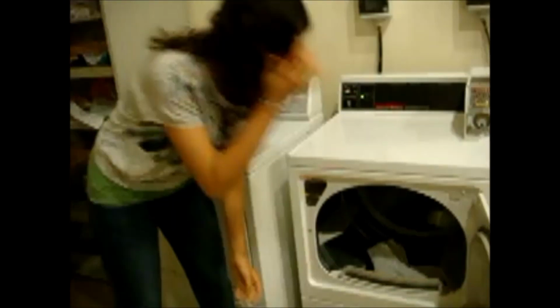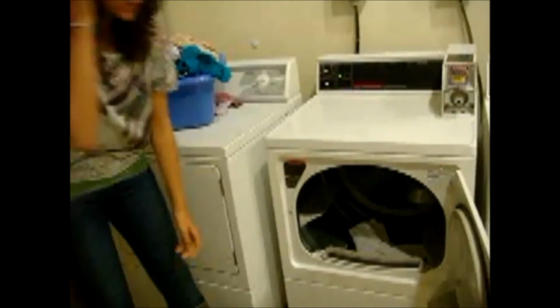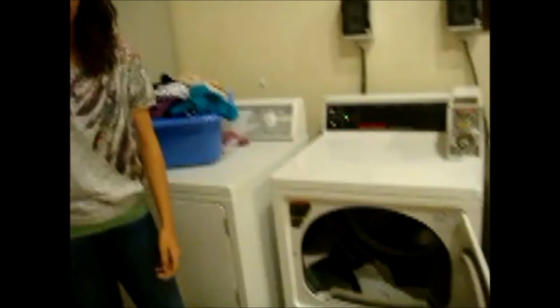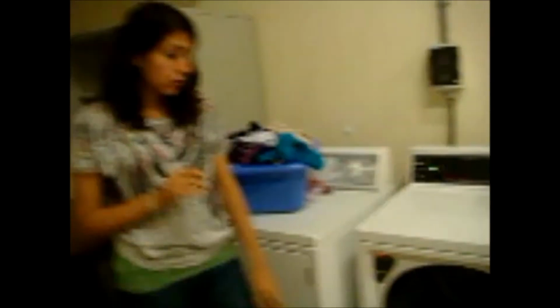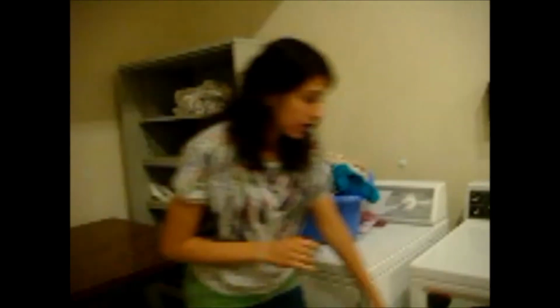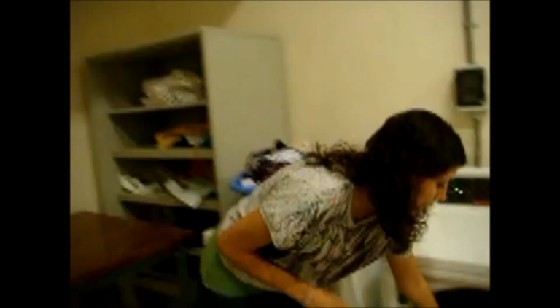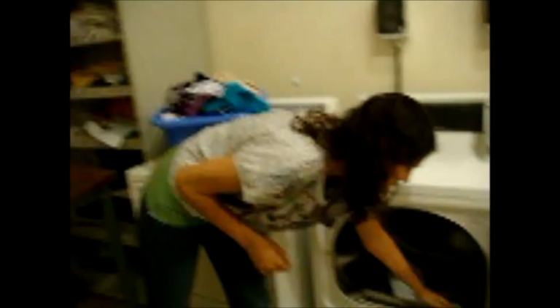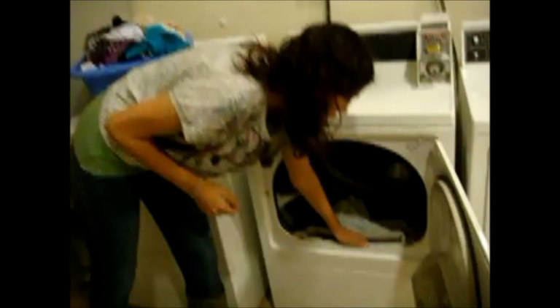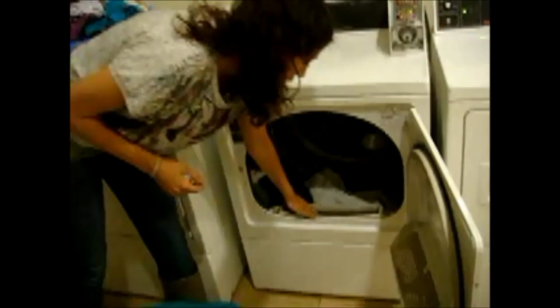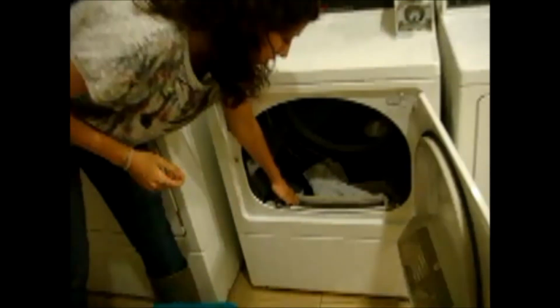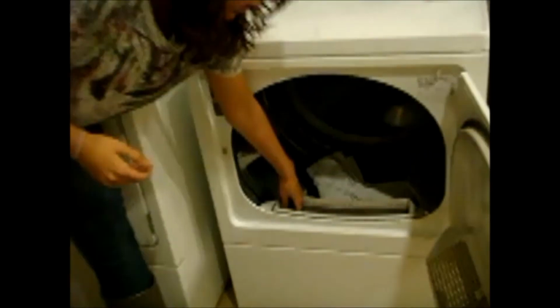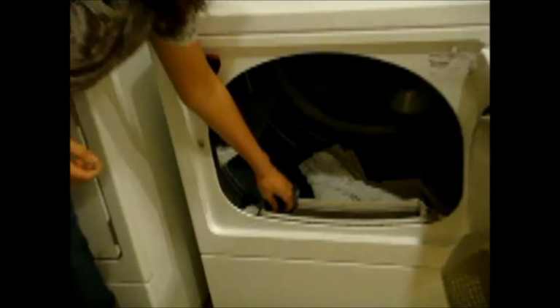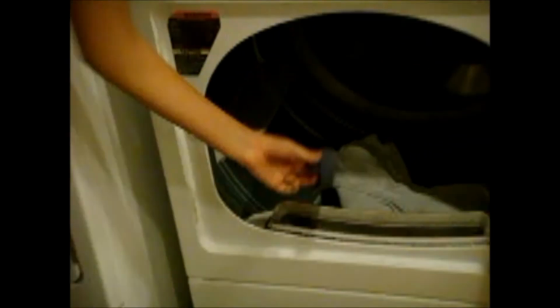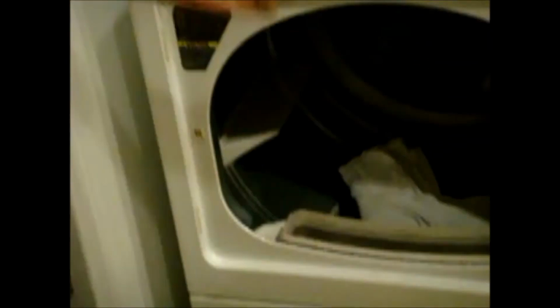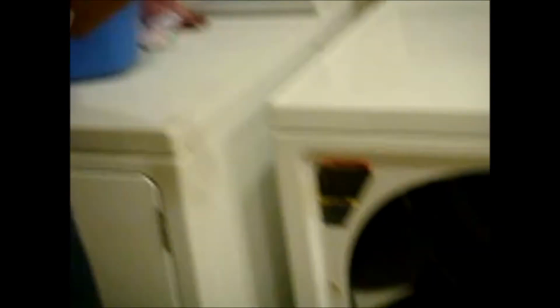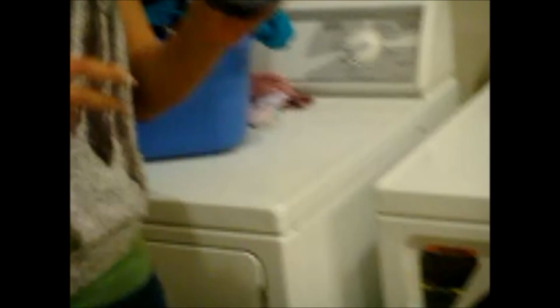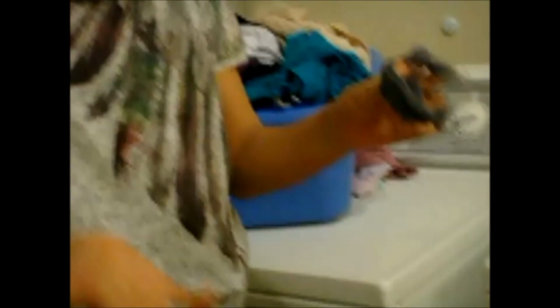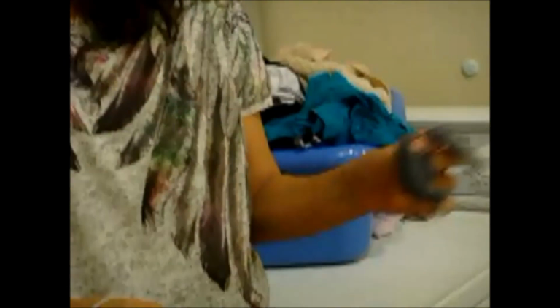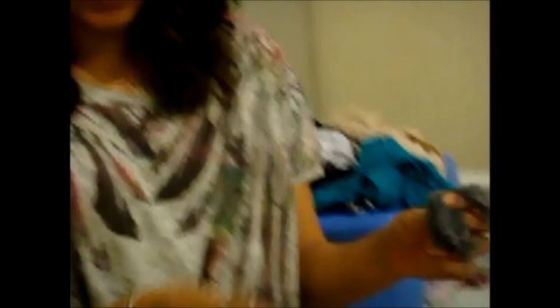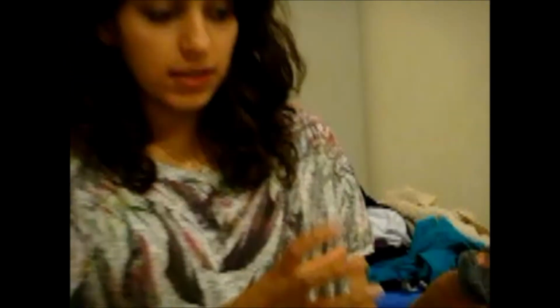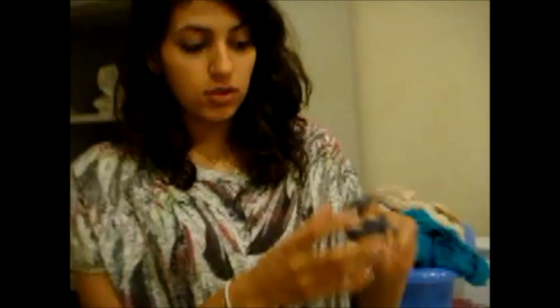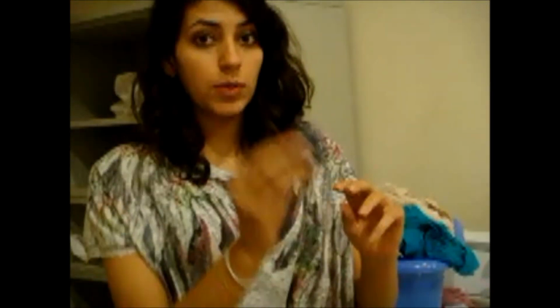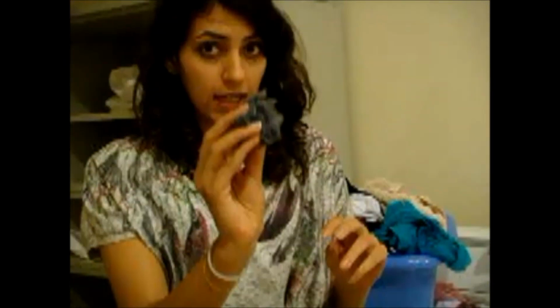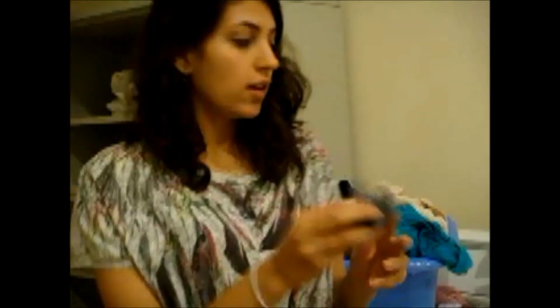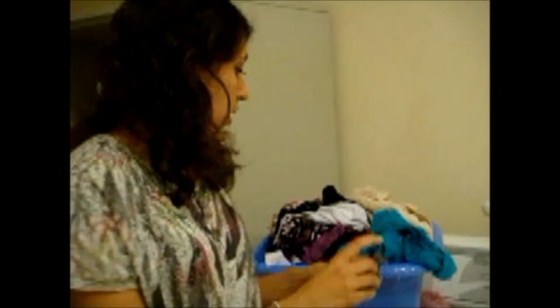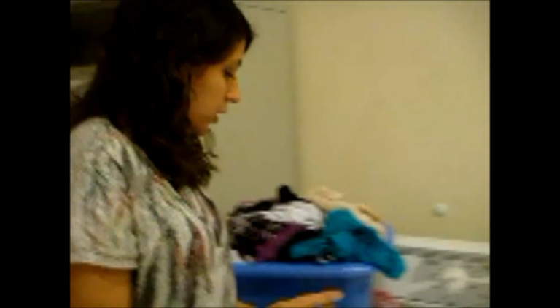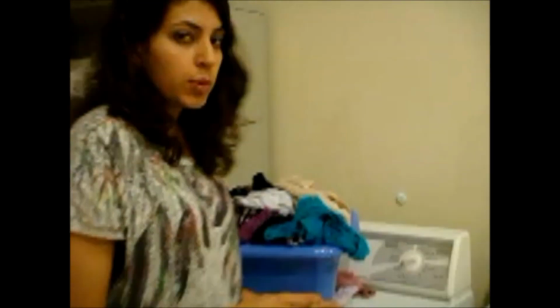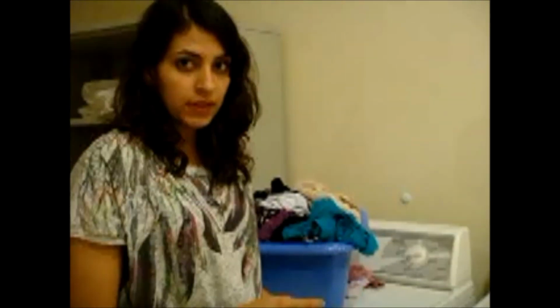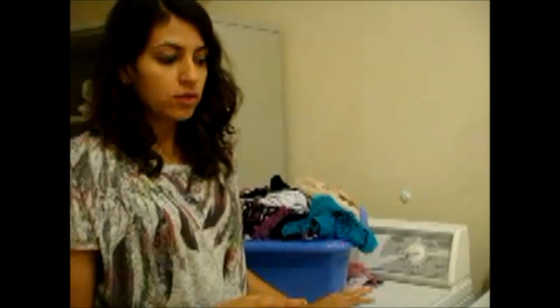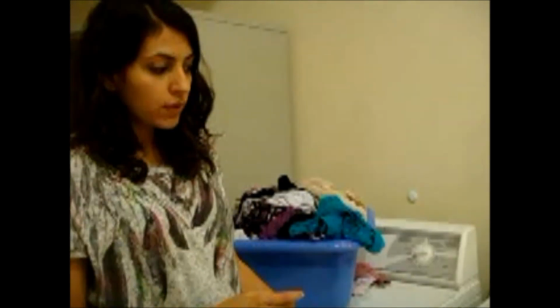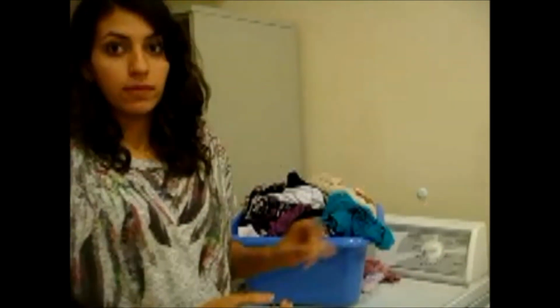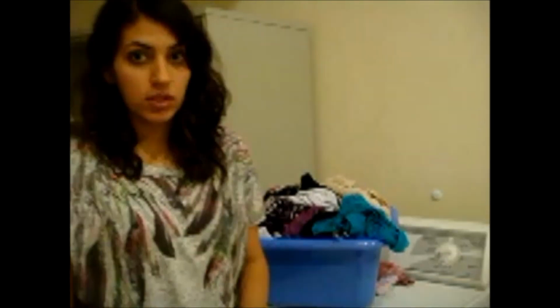What people usually forget to do is take out the lint. What this is, here in the net, is the dust from other people's clothes and the cotton. You are supposed to take this out and dispose of it later. Don't leave it on top of the machine.